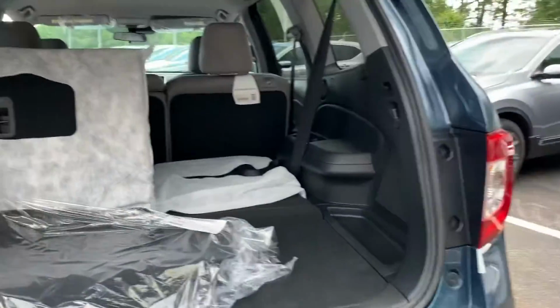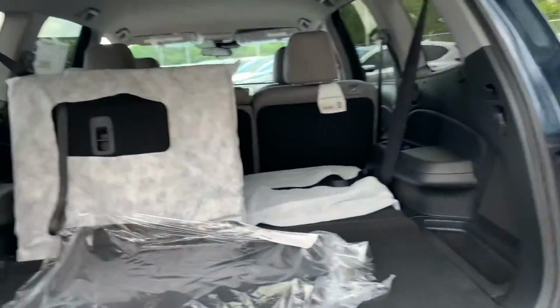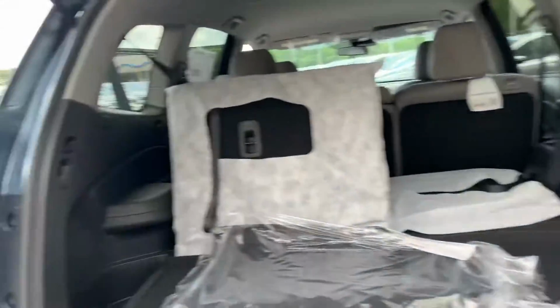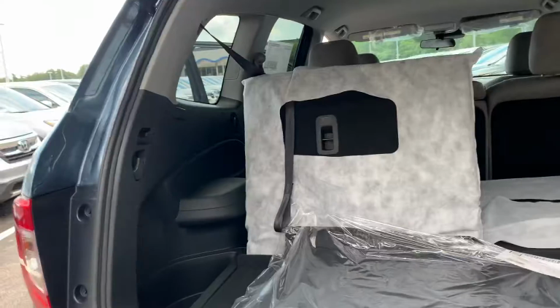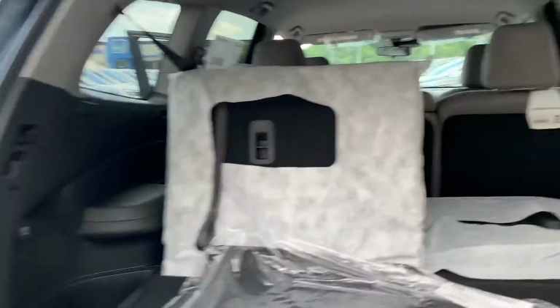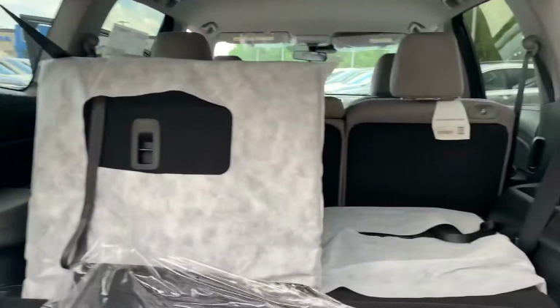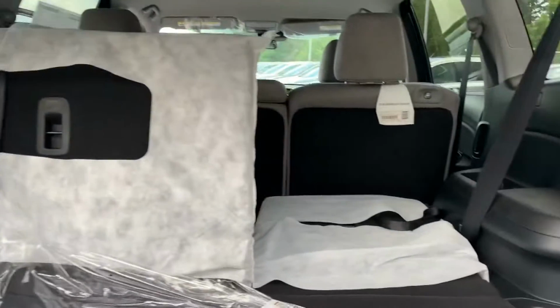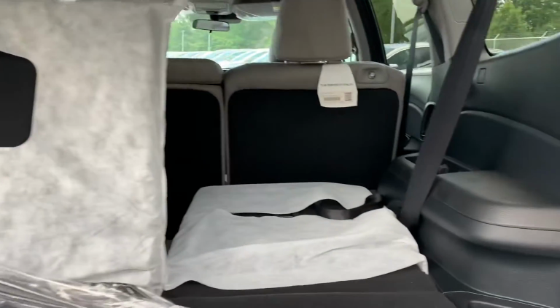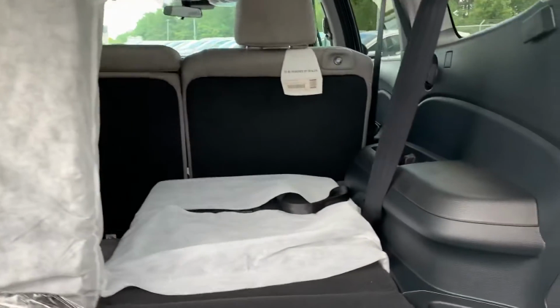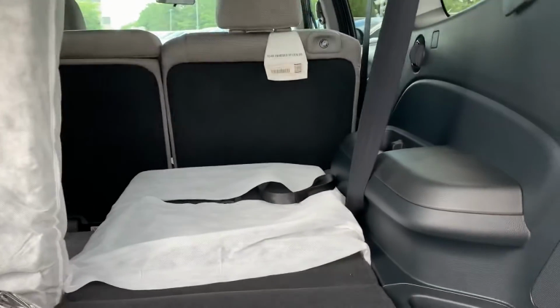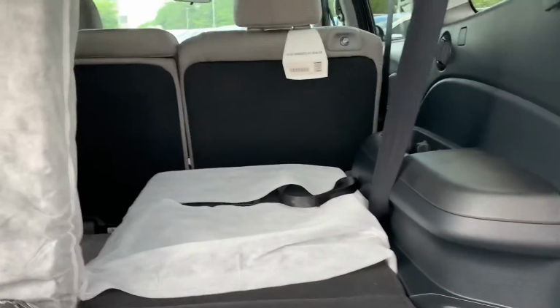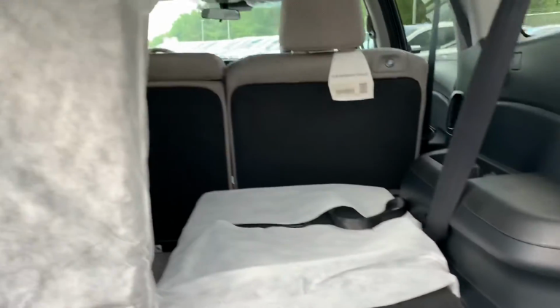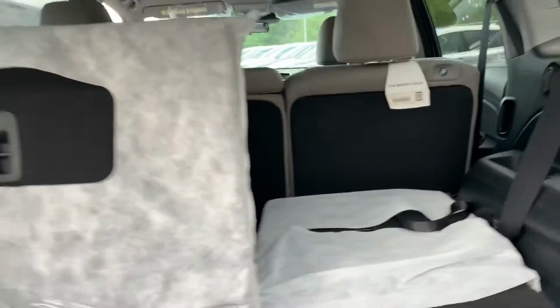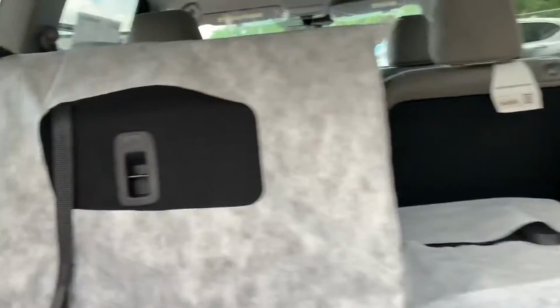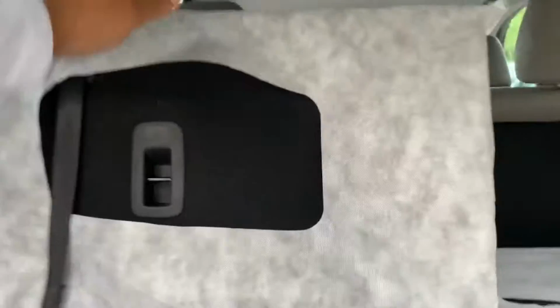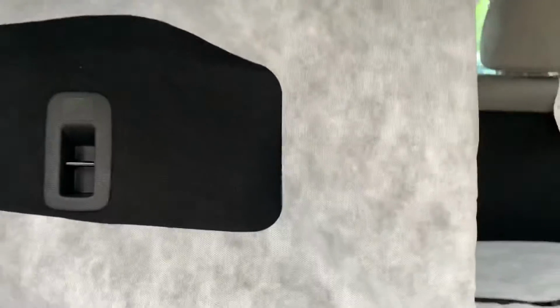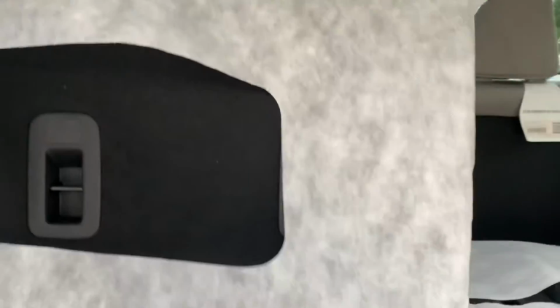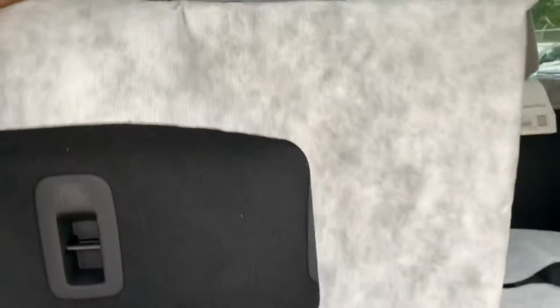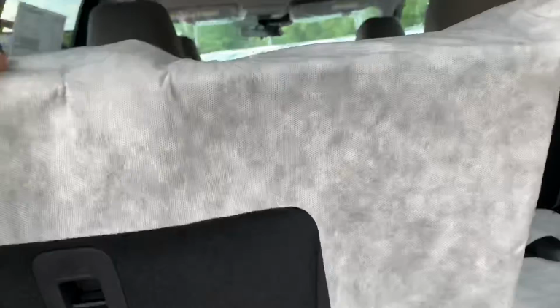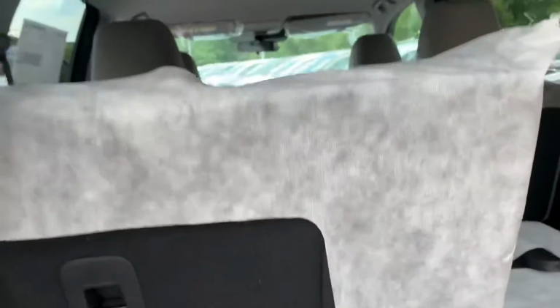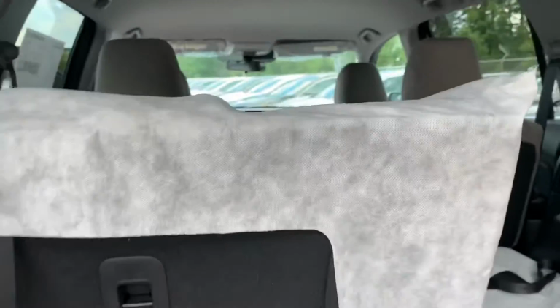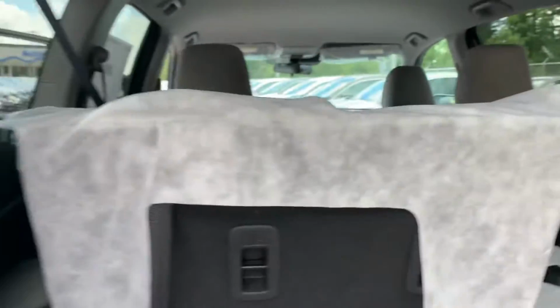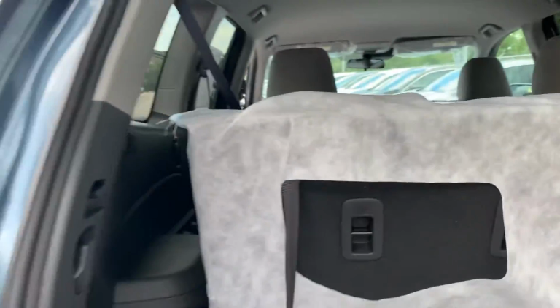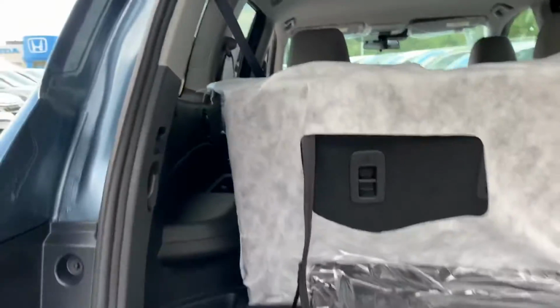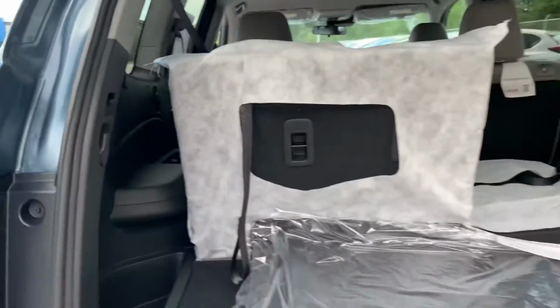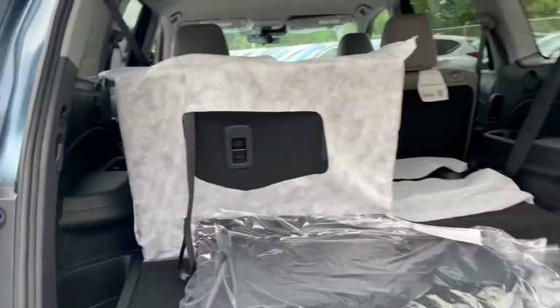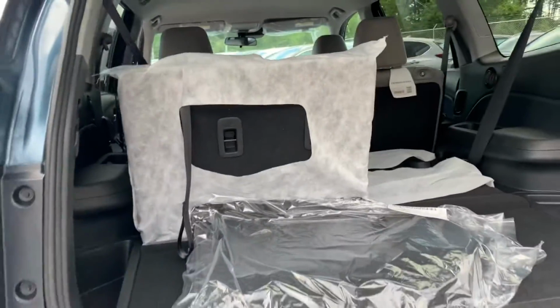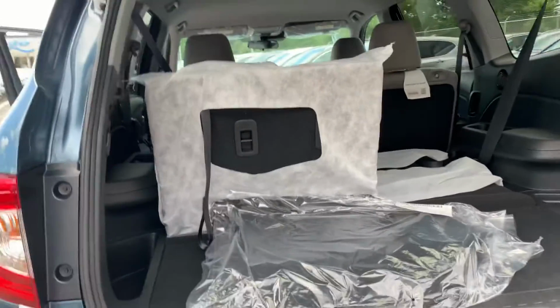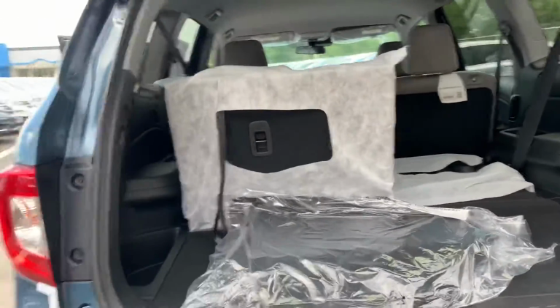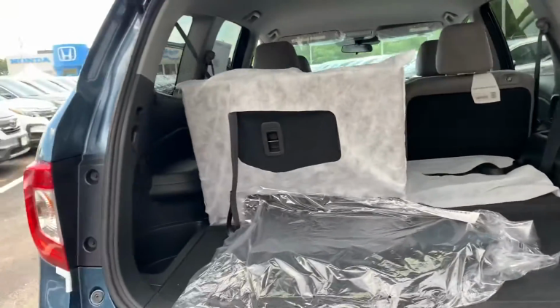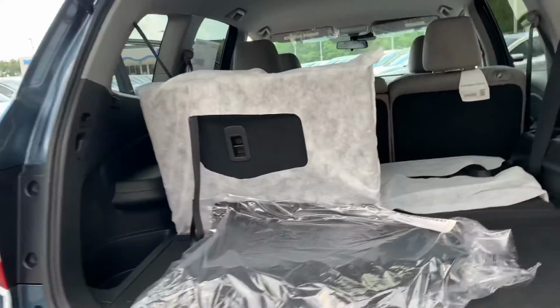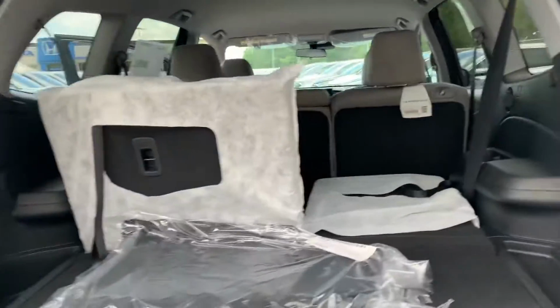We'll look inside the trunk right here. This is how it would look with the seats down and with the seat up. Tons of cargo space.